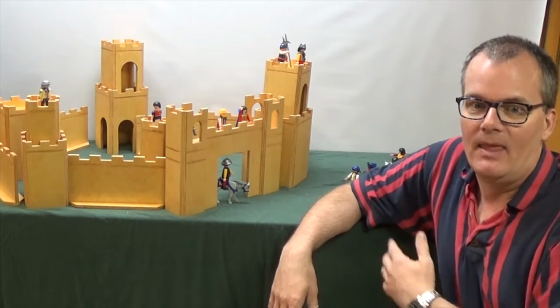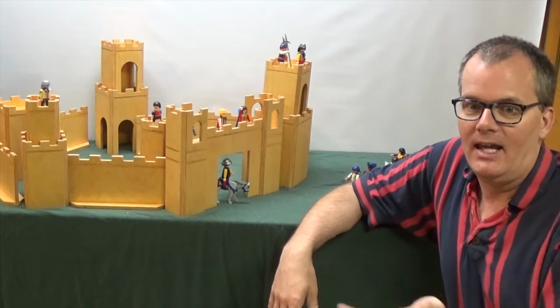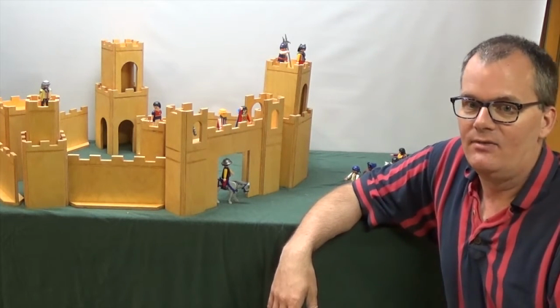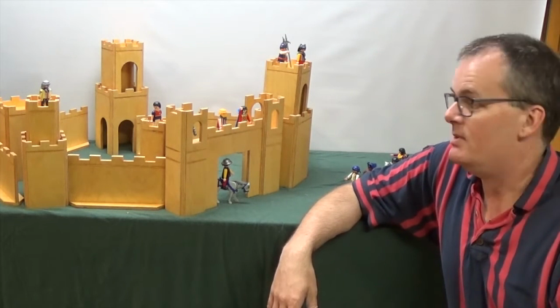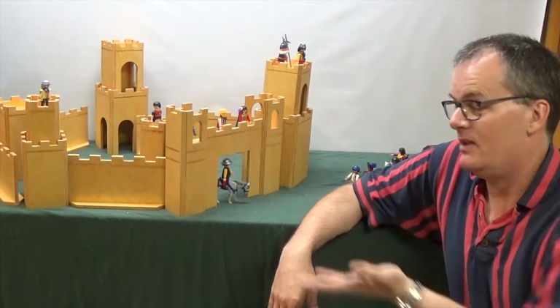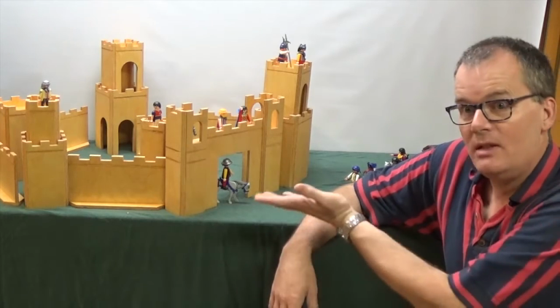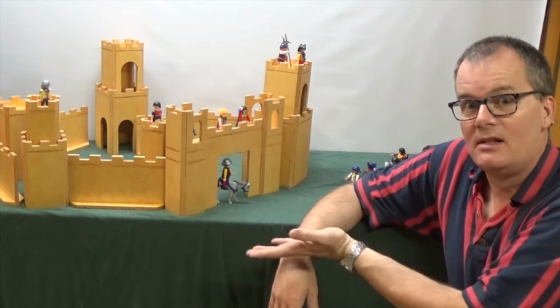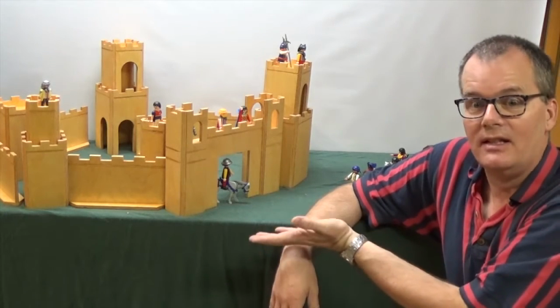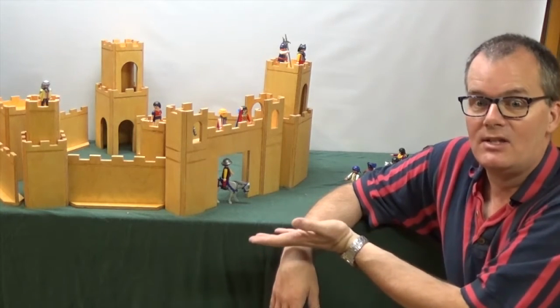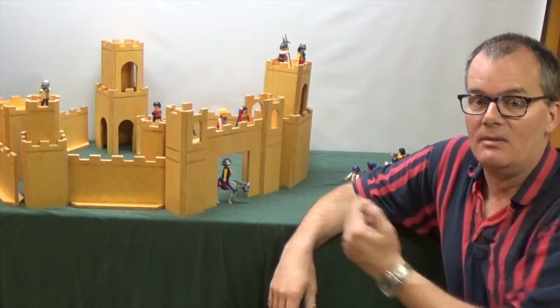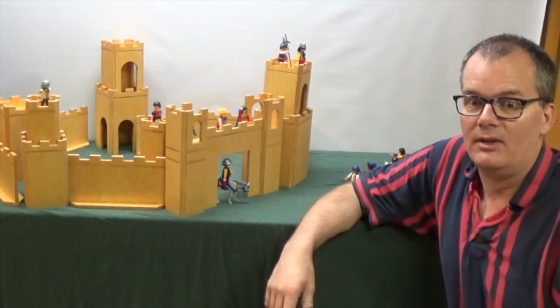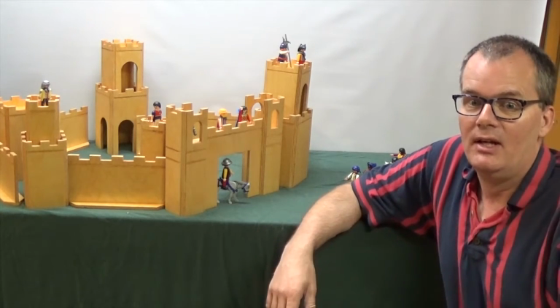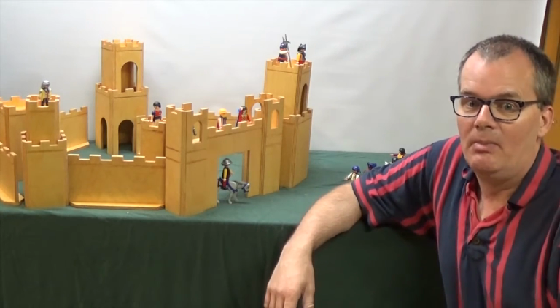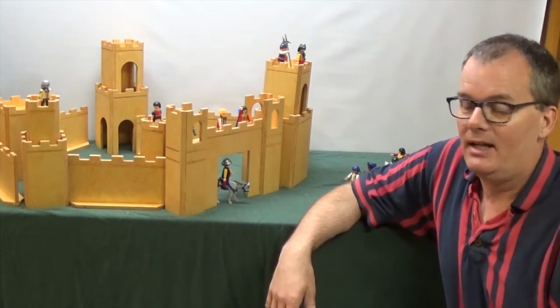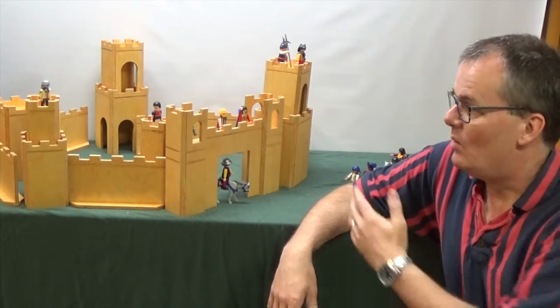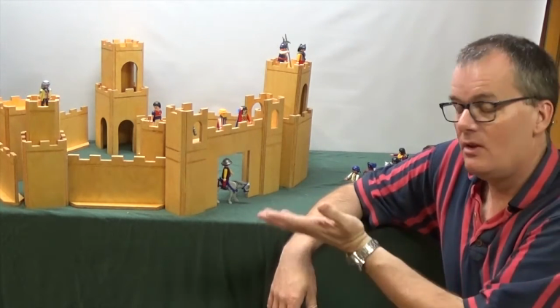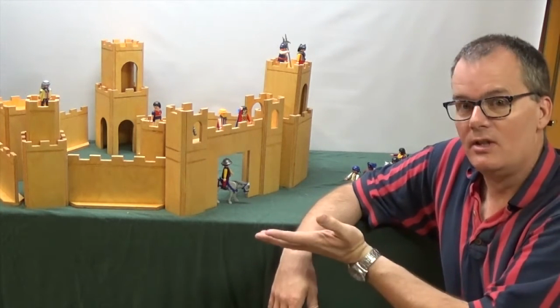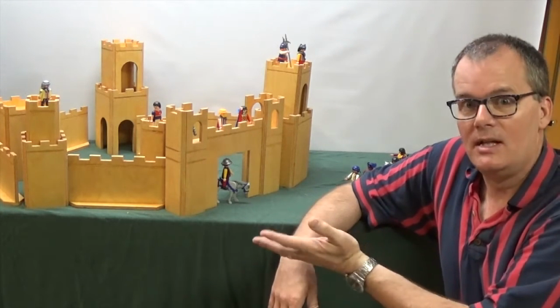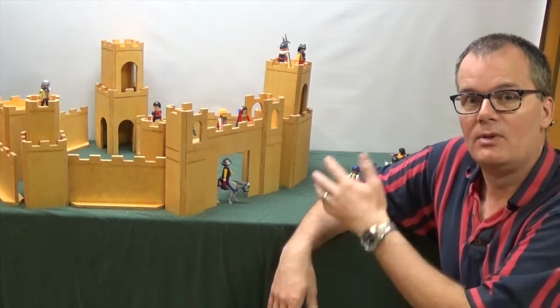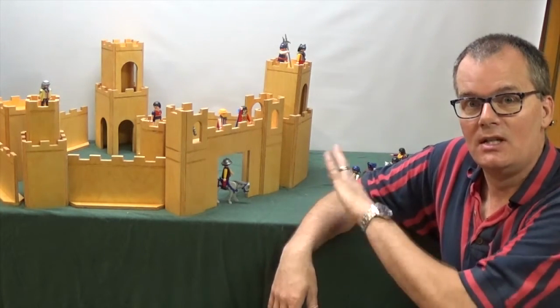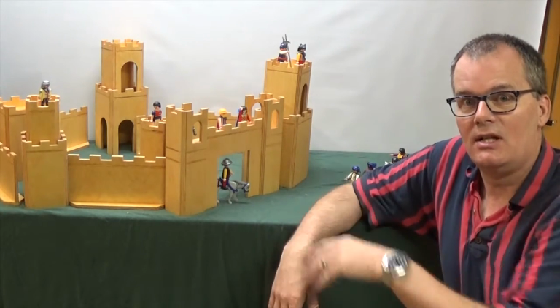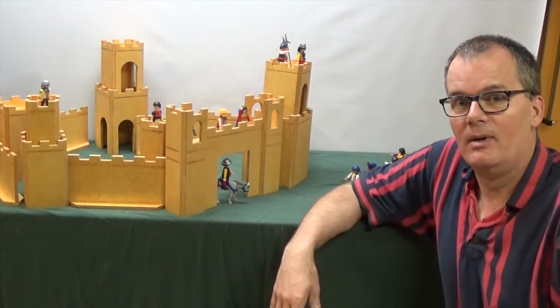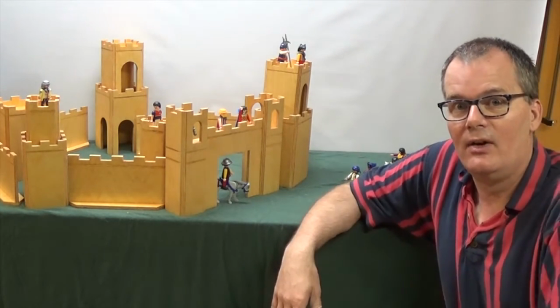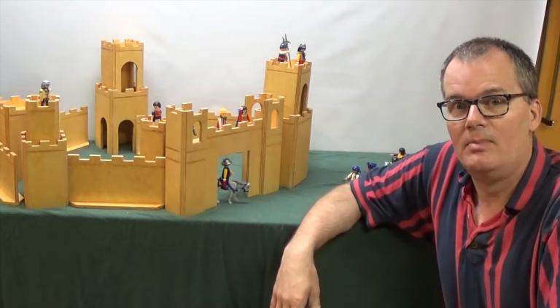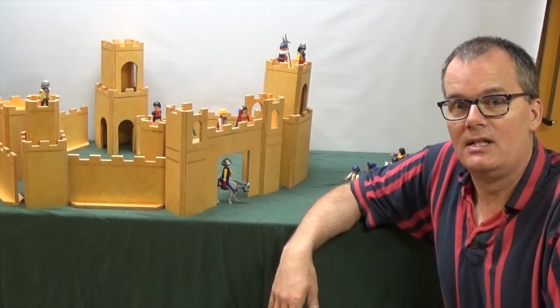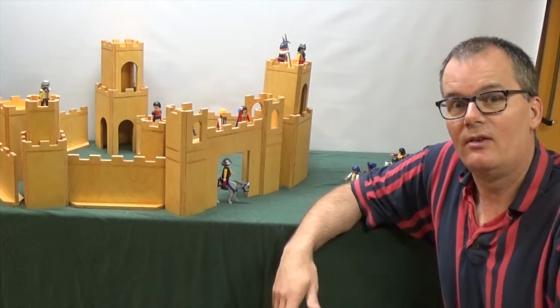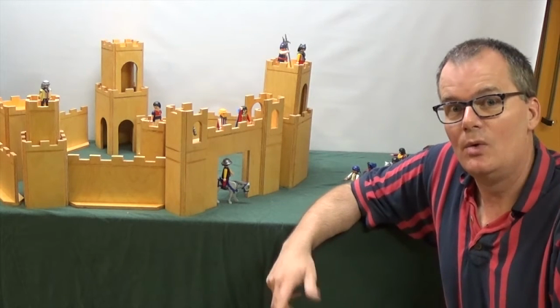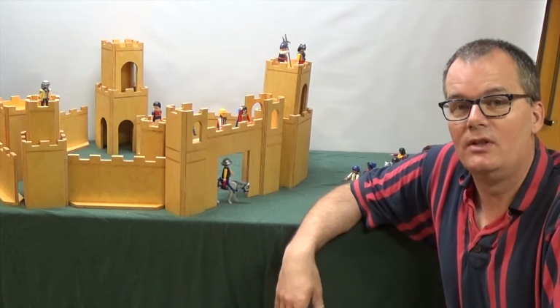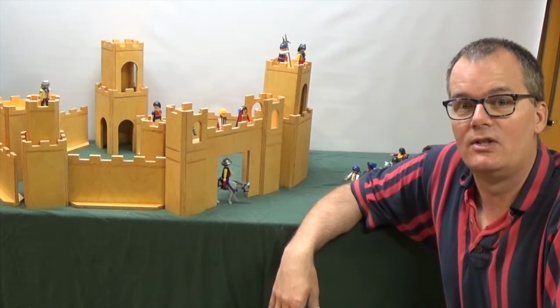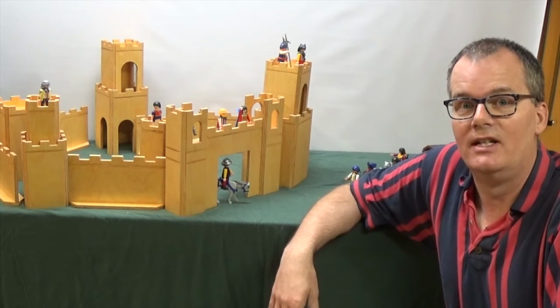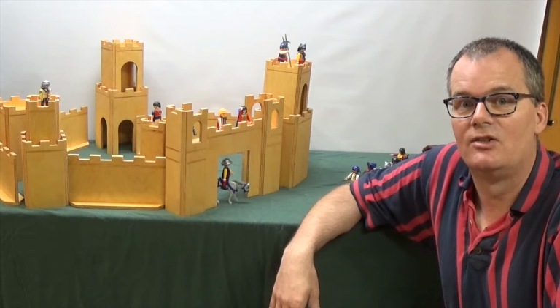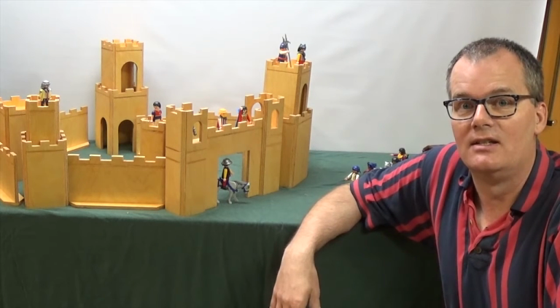I can't give you a build video because clearly it's already built, but I can walk you through the design process, tell you about how I put it together, and hopefully you'll still find it interesting.